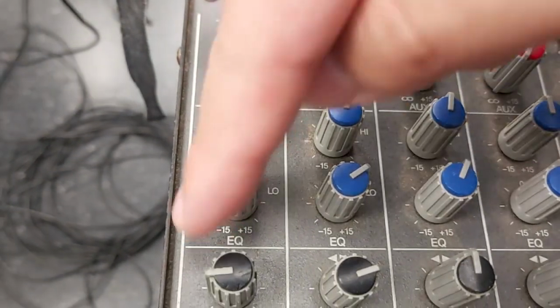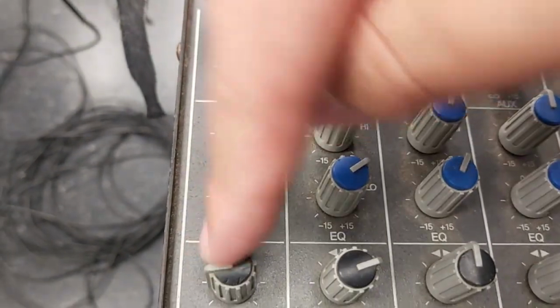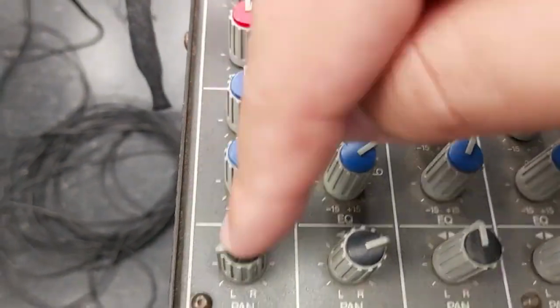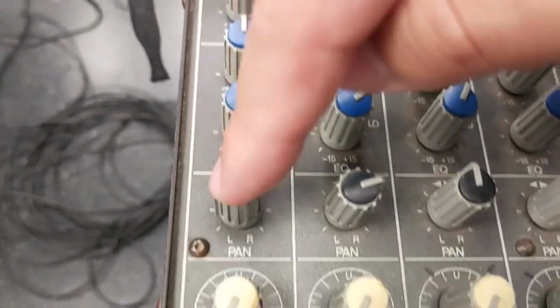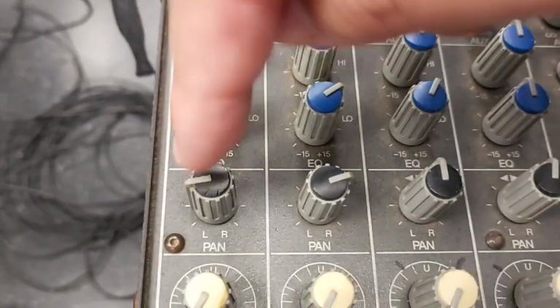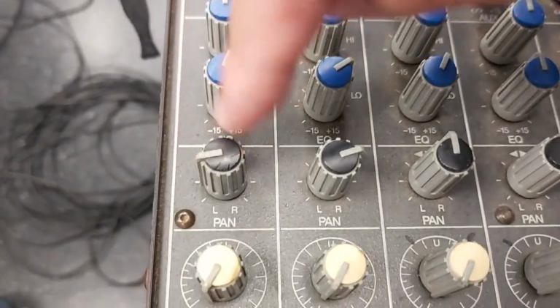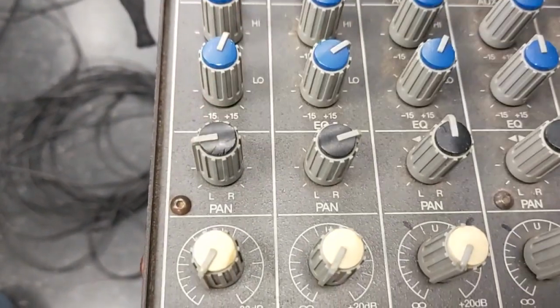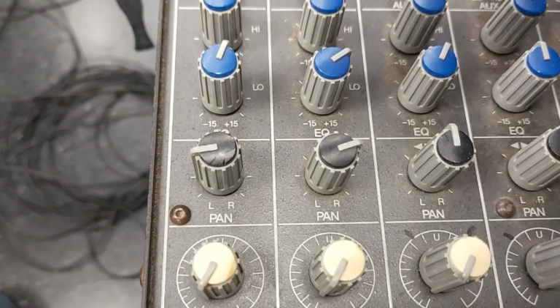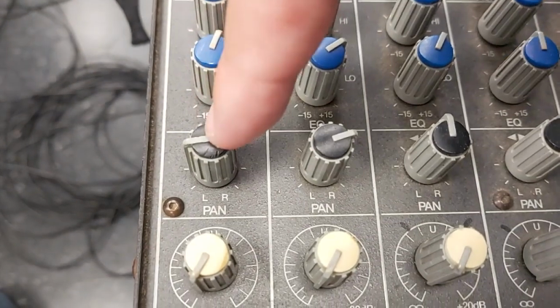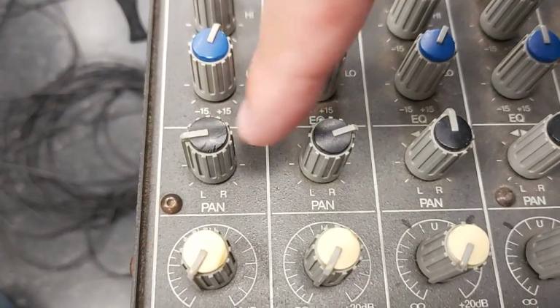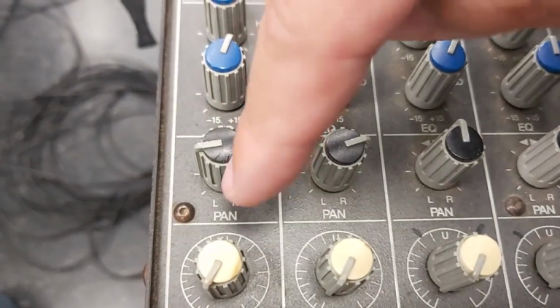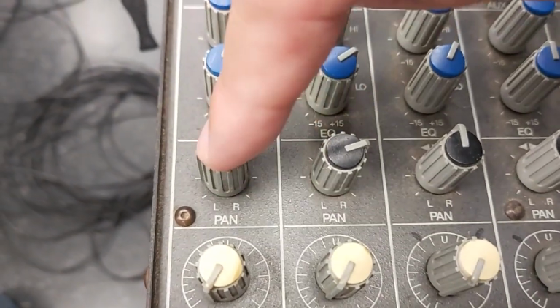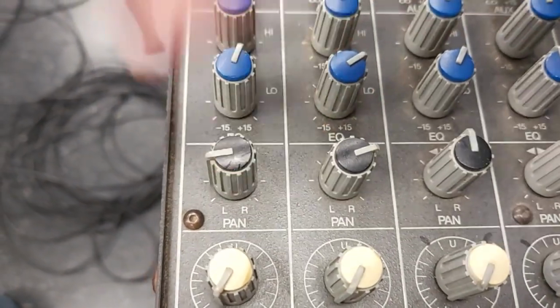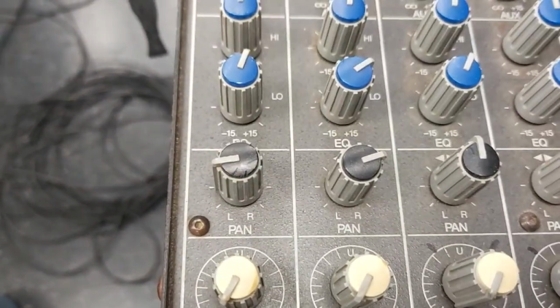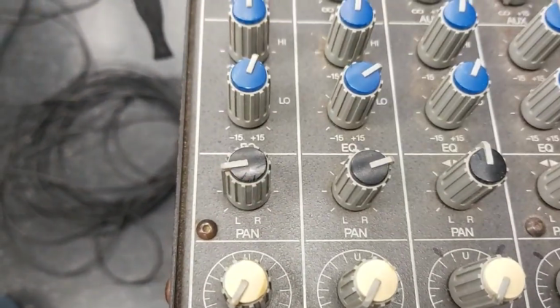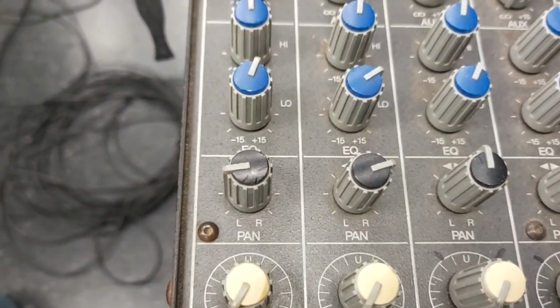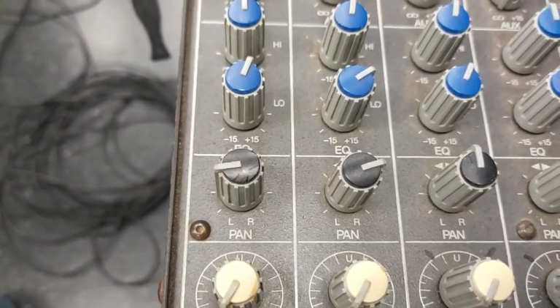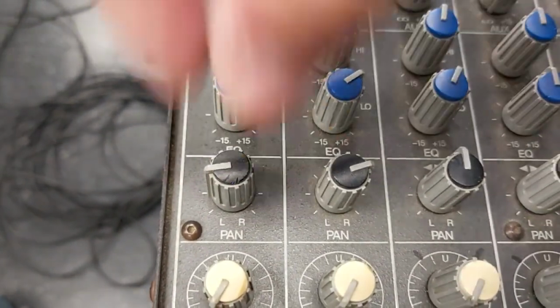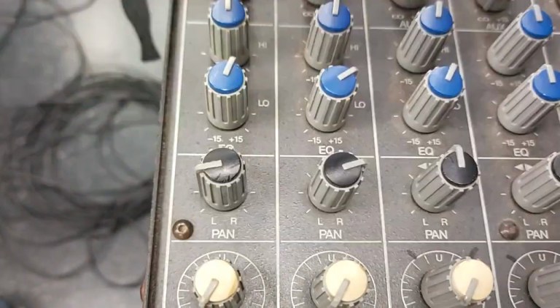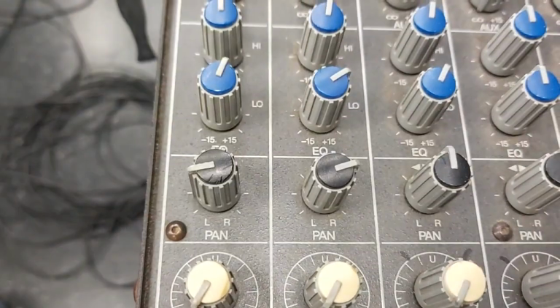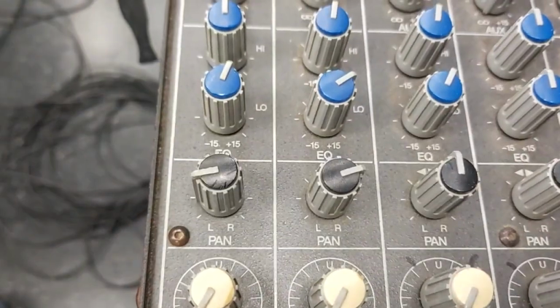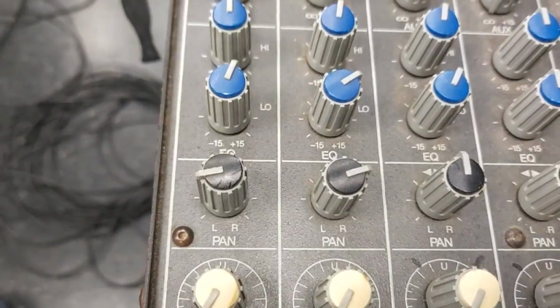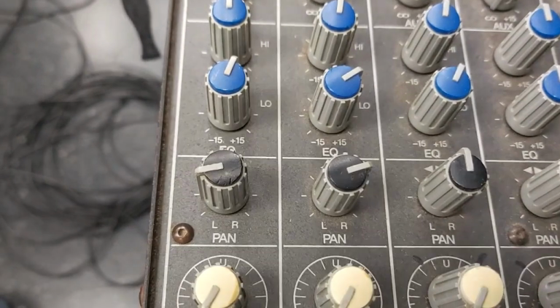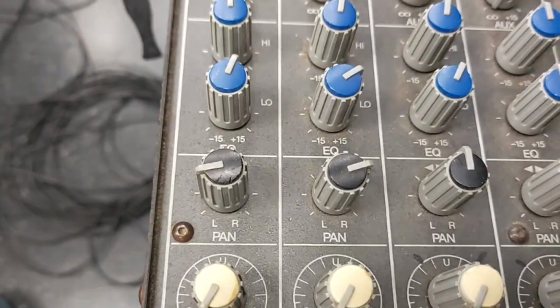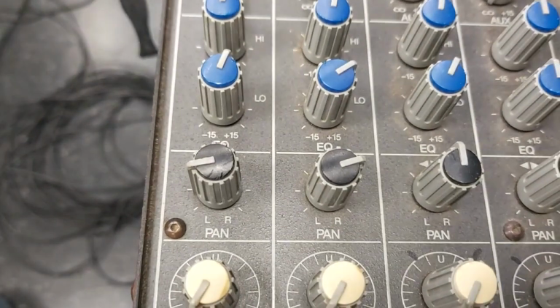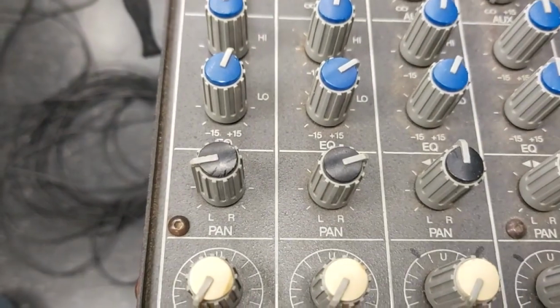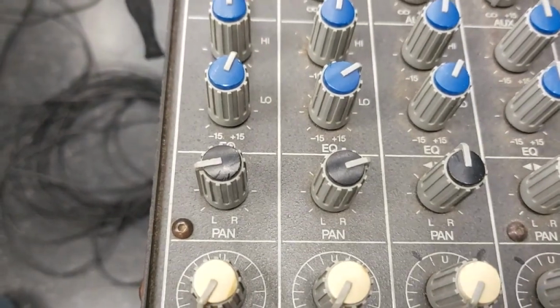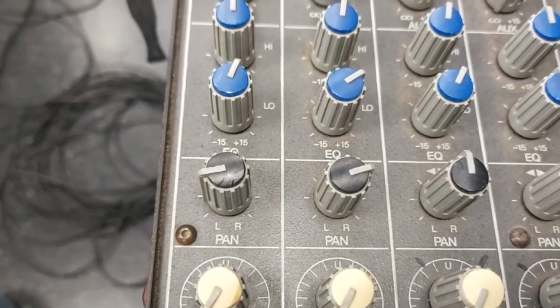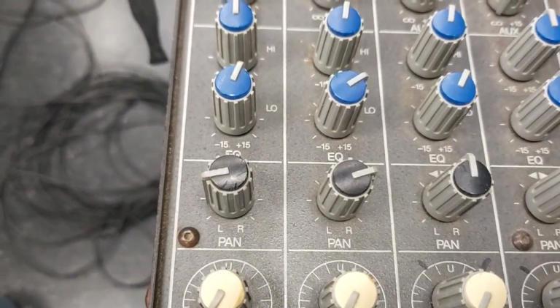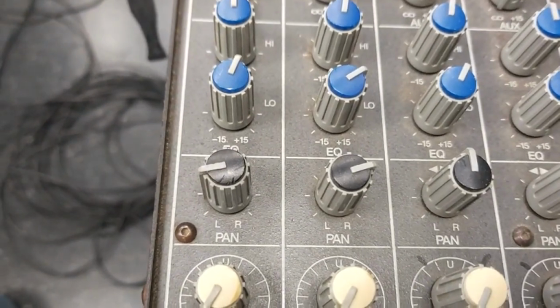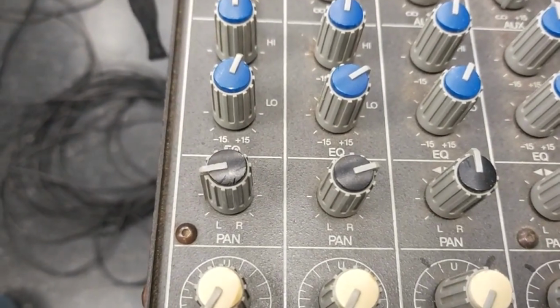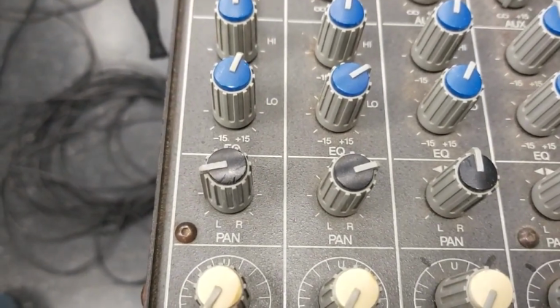This pan control is important because you're dealing with a stereo pair. Like in Ableton Live, when you pan left it's going to go left, and when you pan right it's going to go right in the summing, in the main outs.